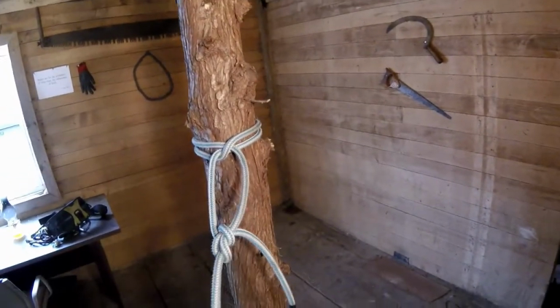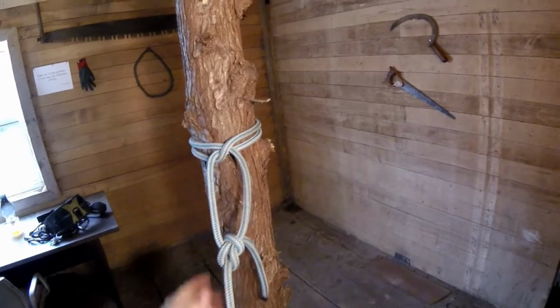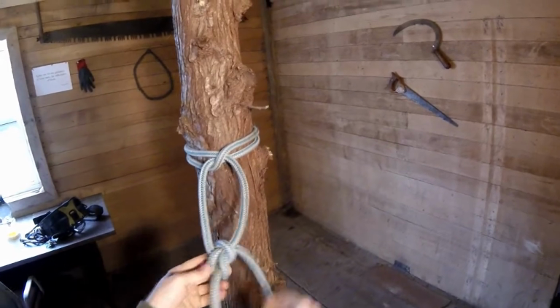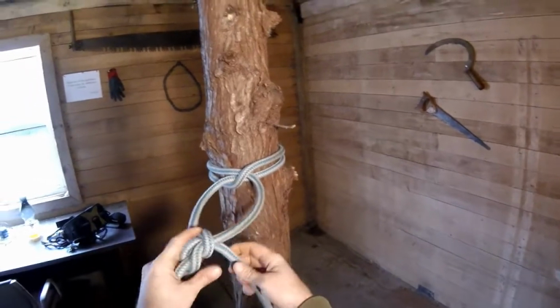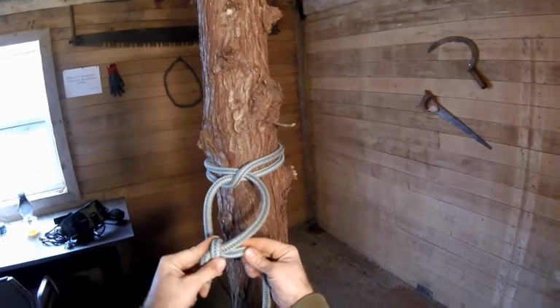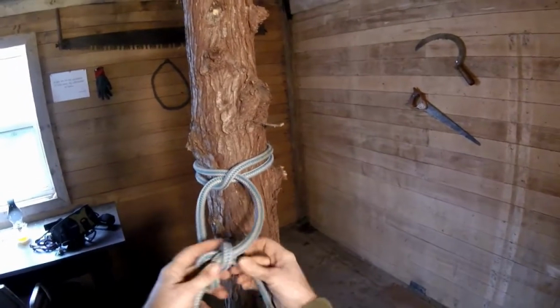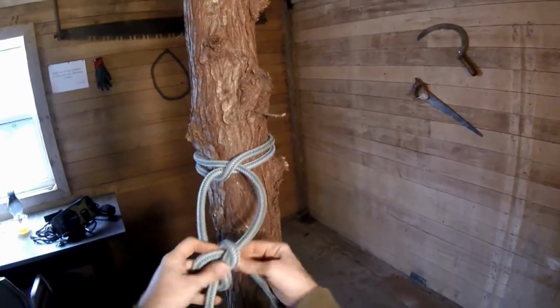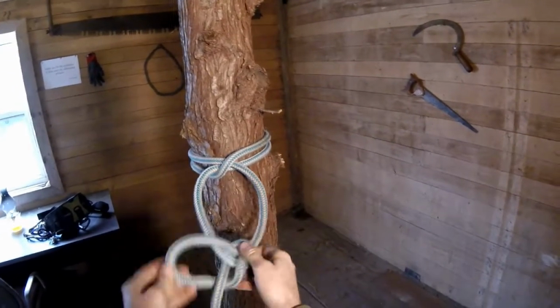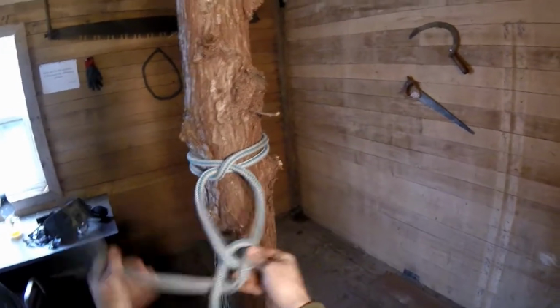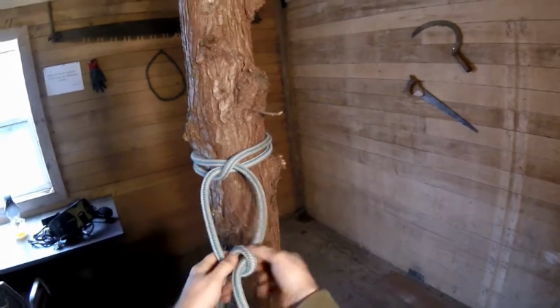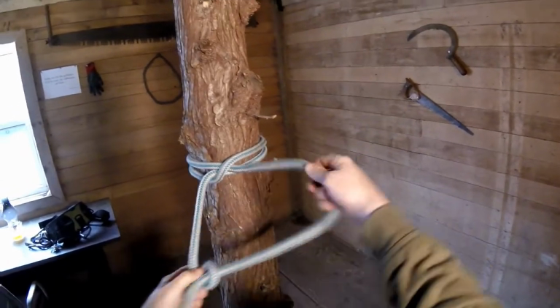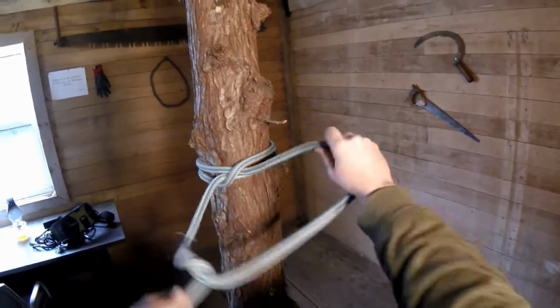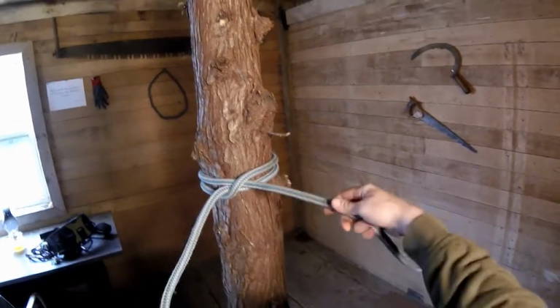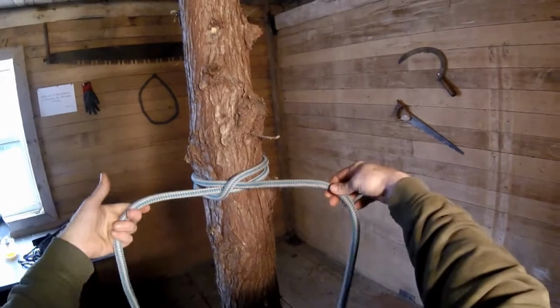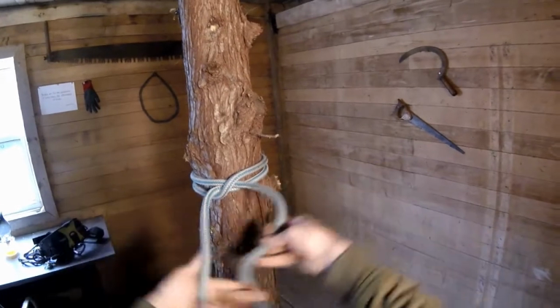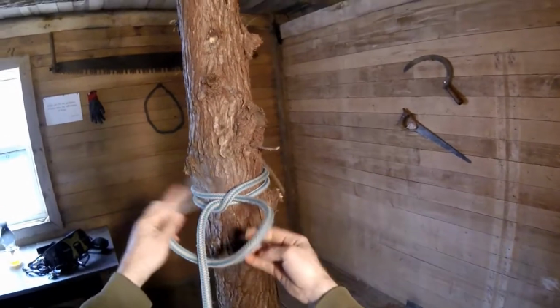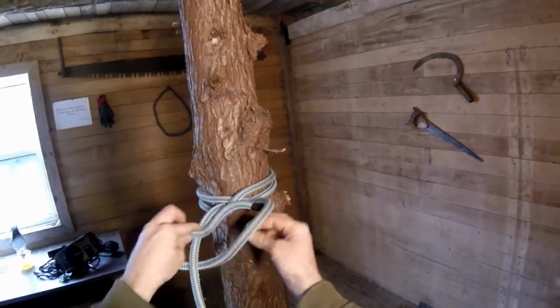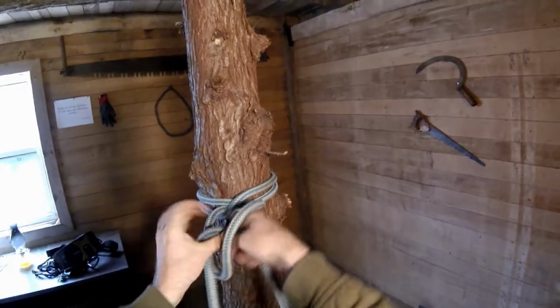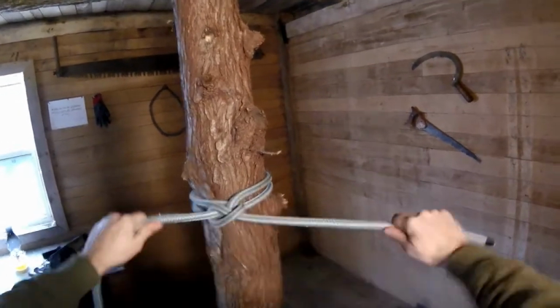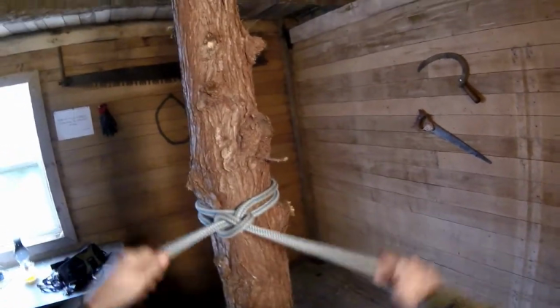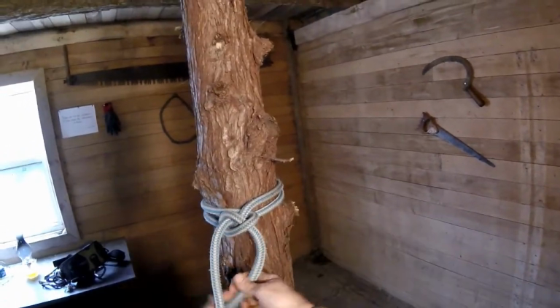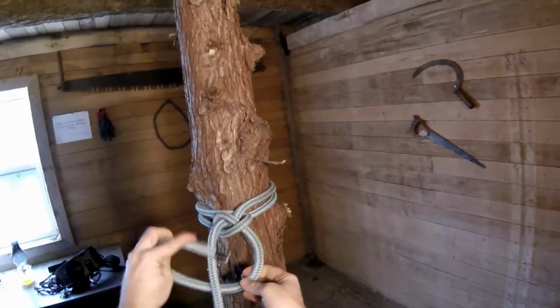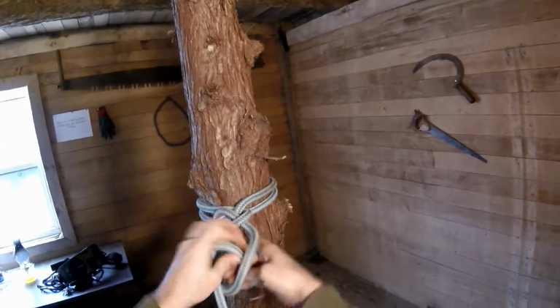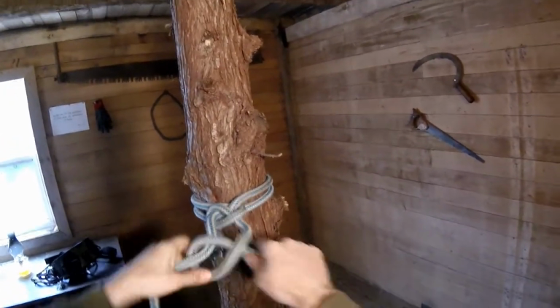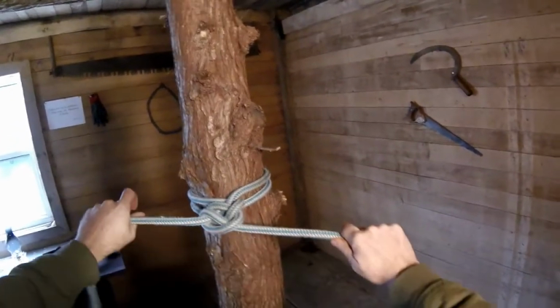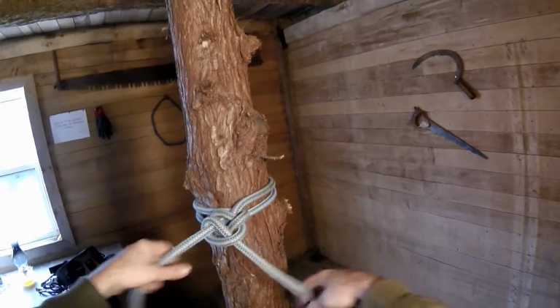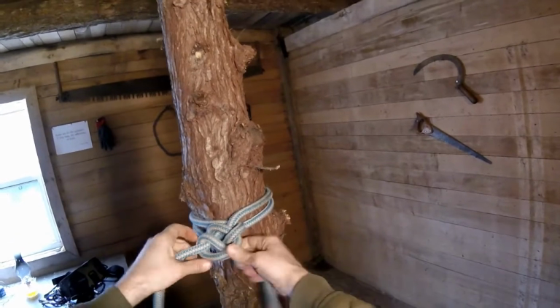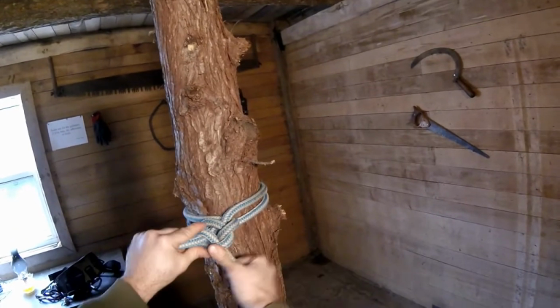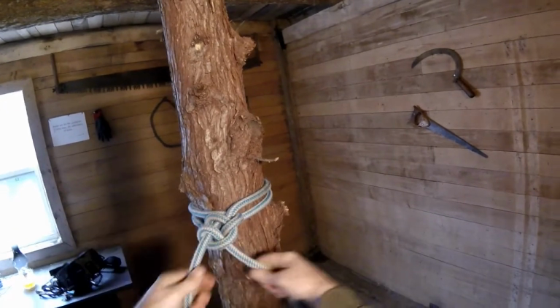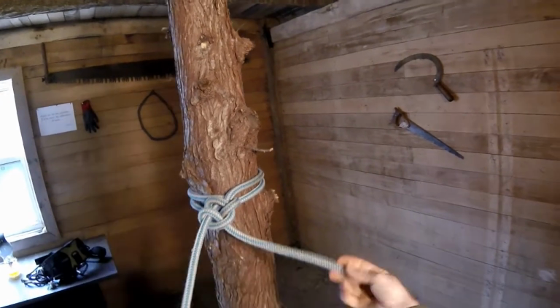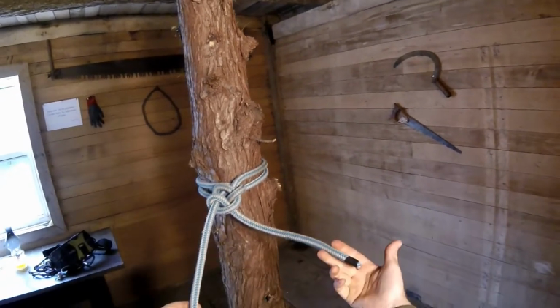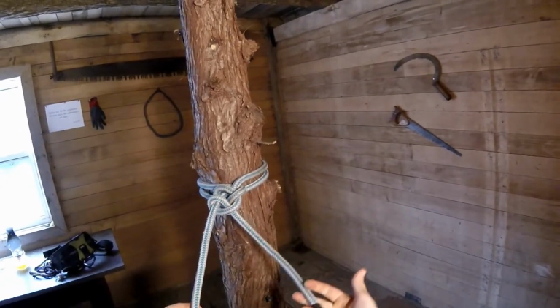So that's one option, an additional option for finishing your clove hitch. Again, the standard method is just clove hitch with two half hitches.